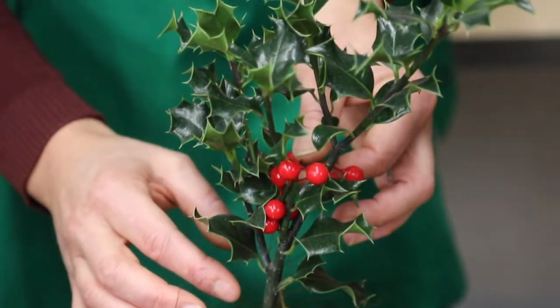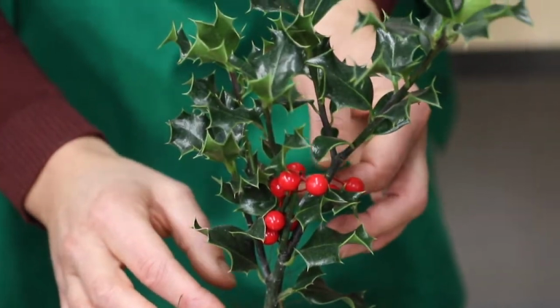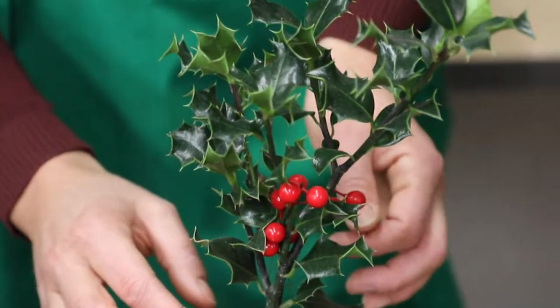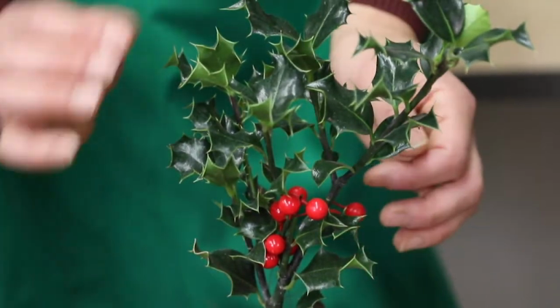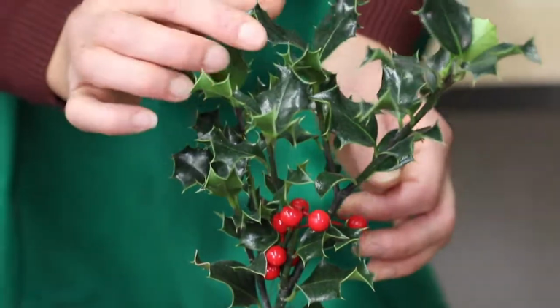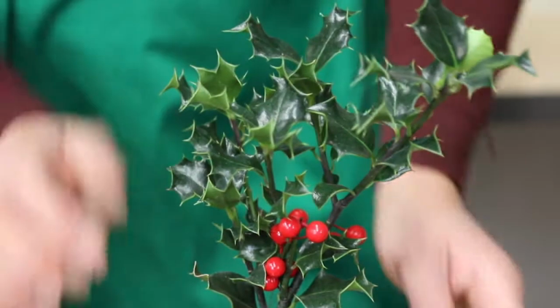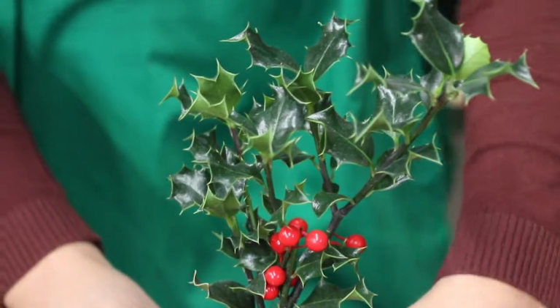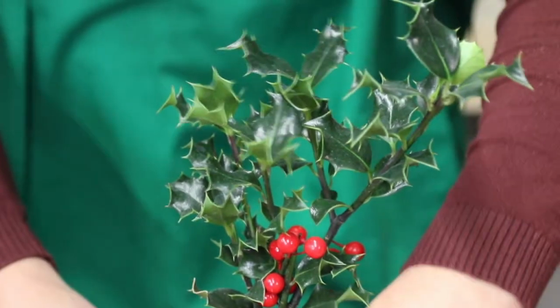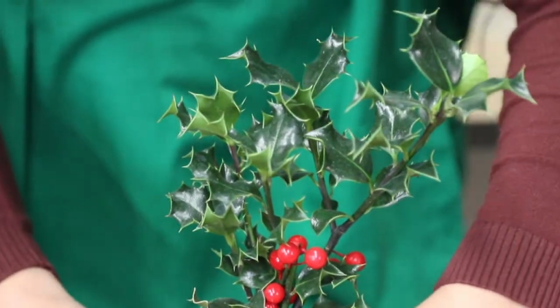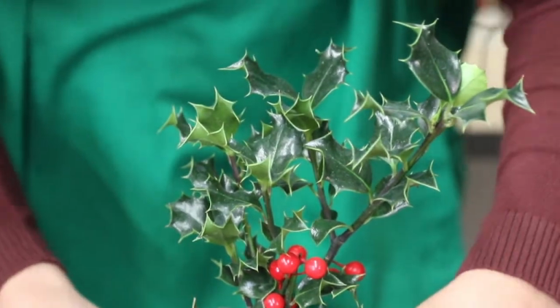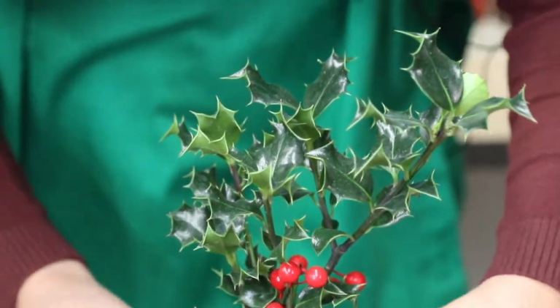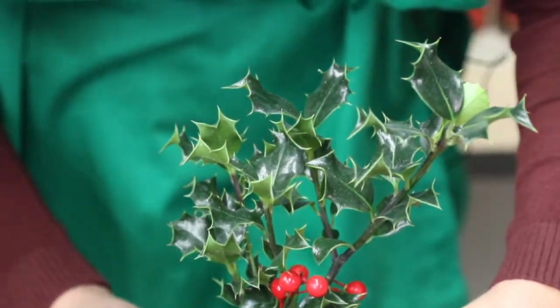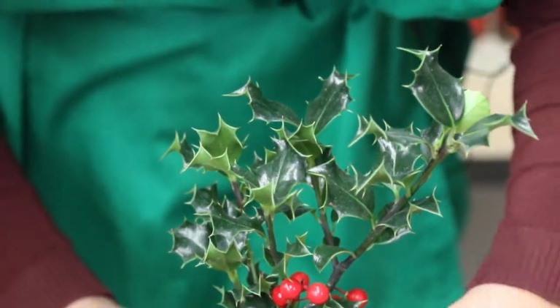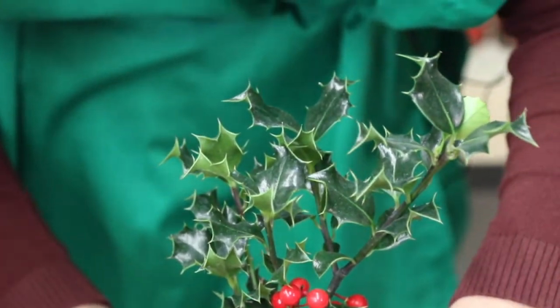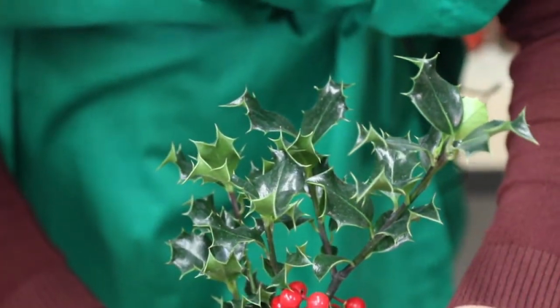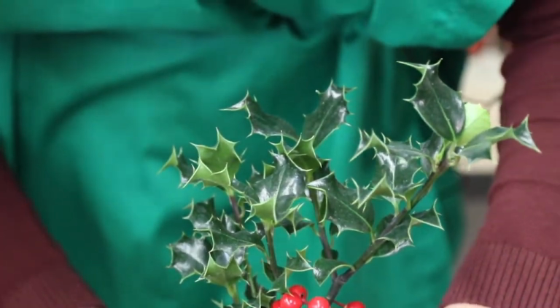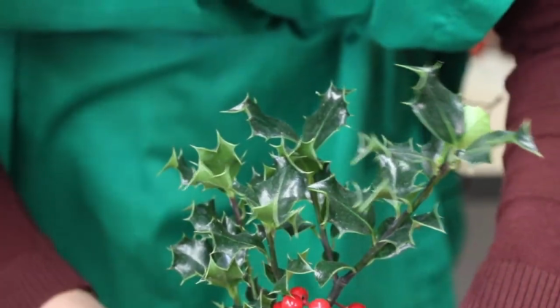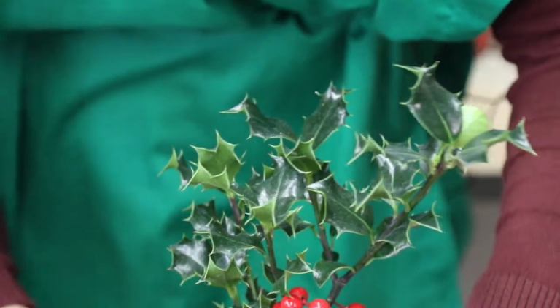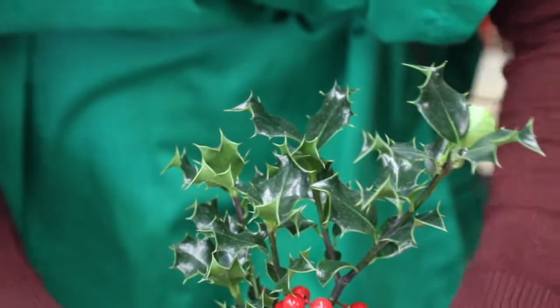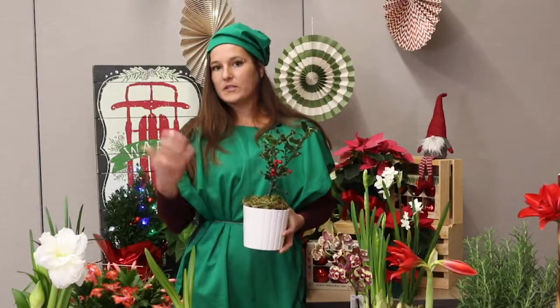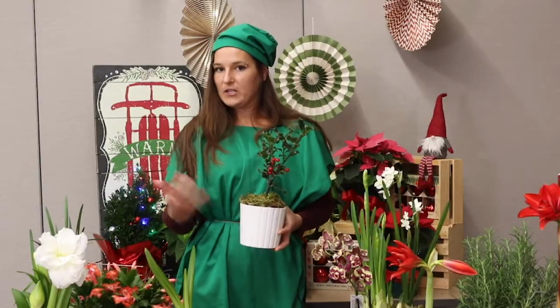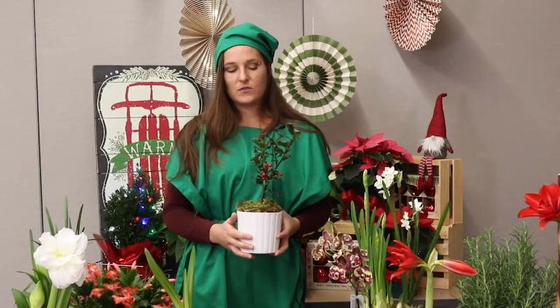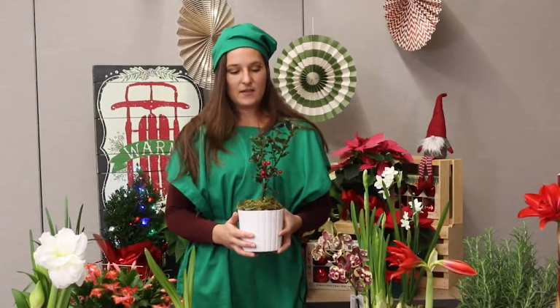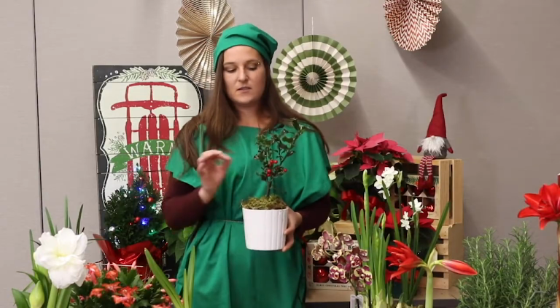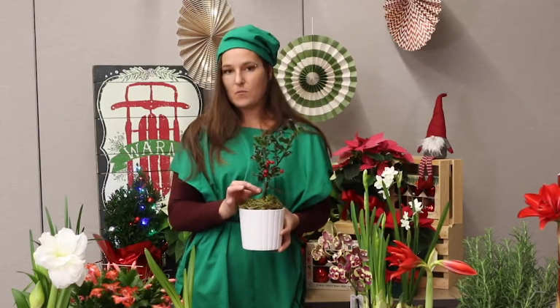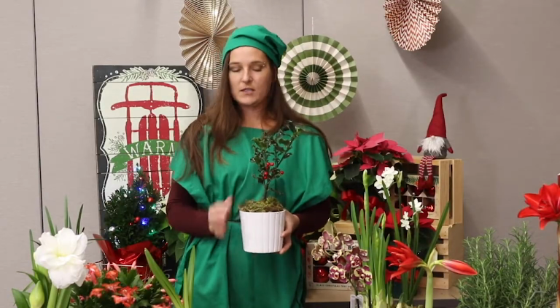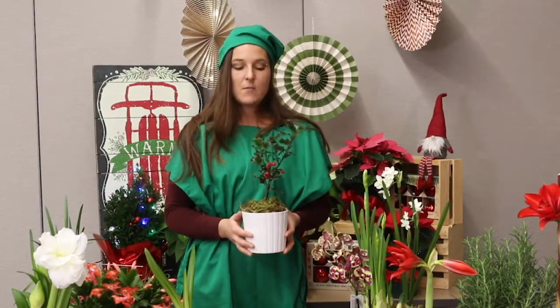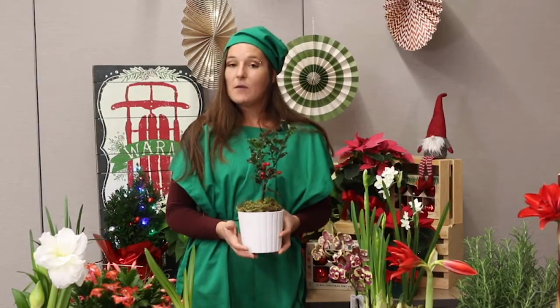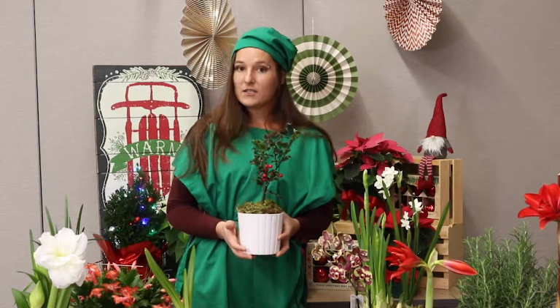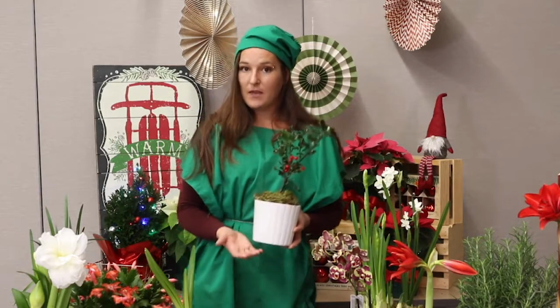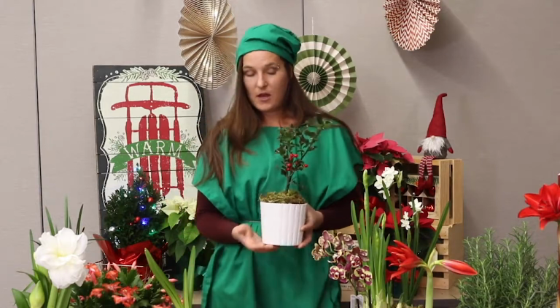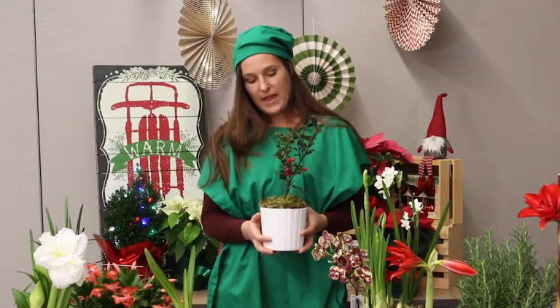Usually when we use holly during the holidays, it's used for the greenery — in wreaths or decorations, those kinds of things, just the cut portions. But you can also purchase them as potted plants.